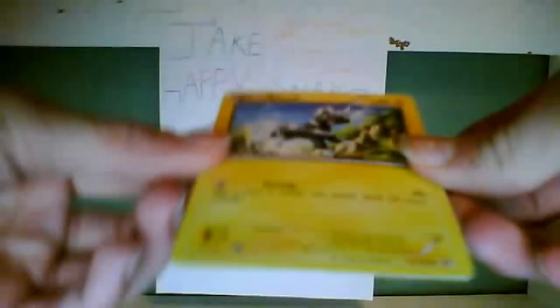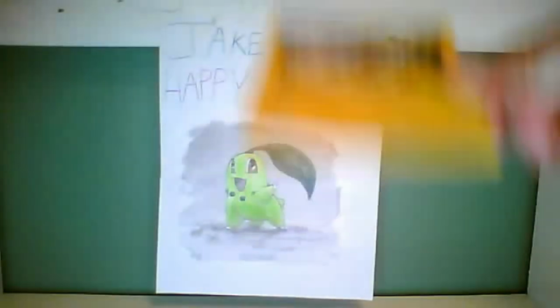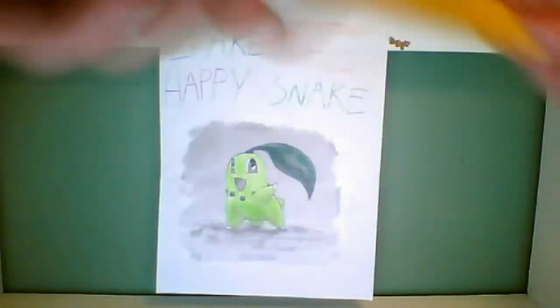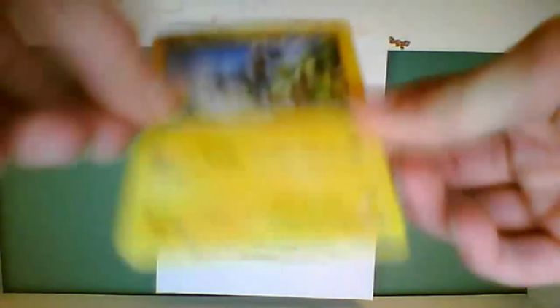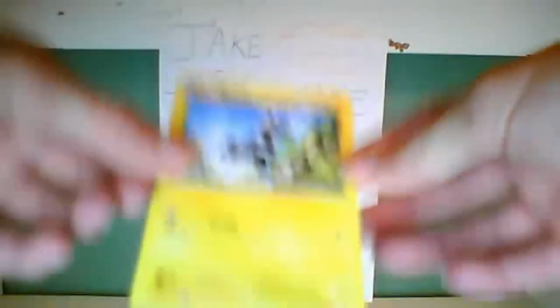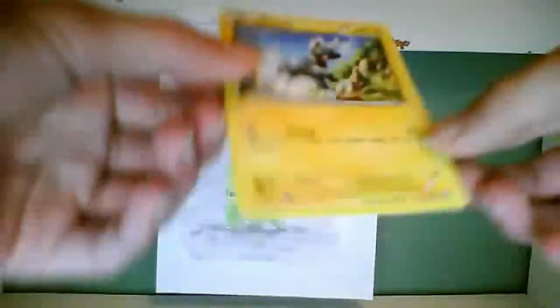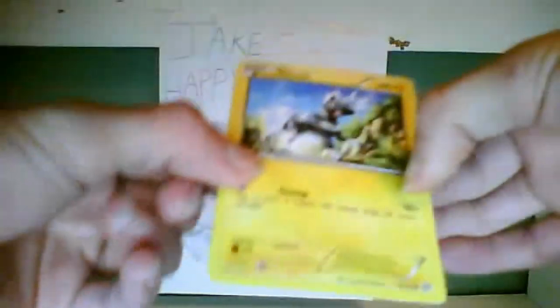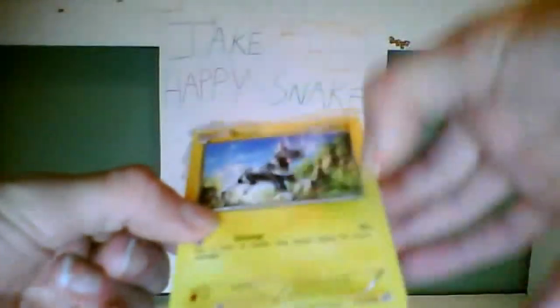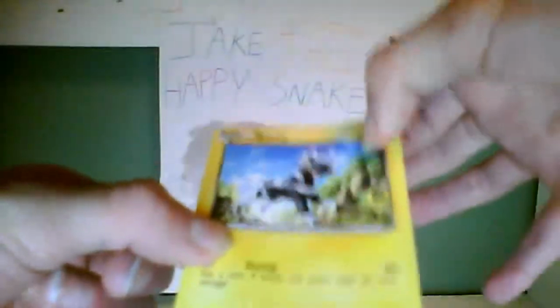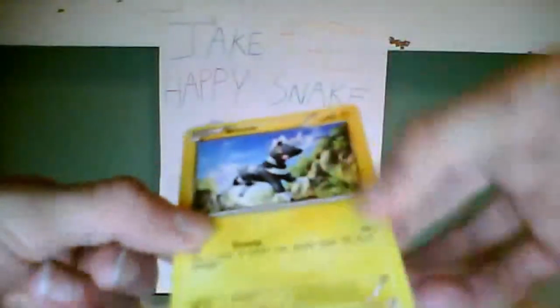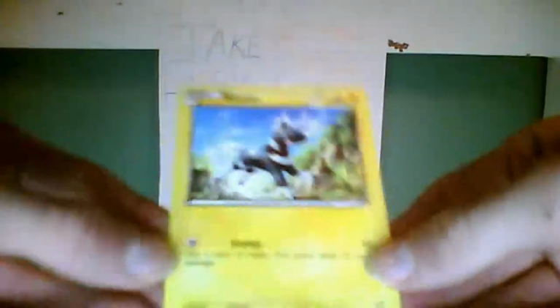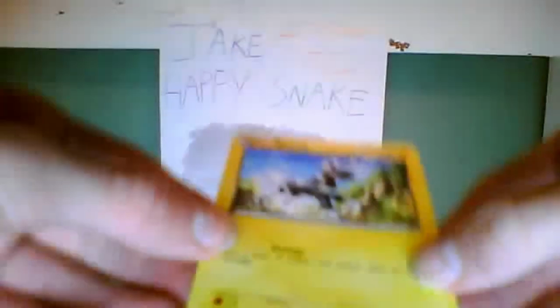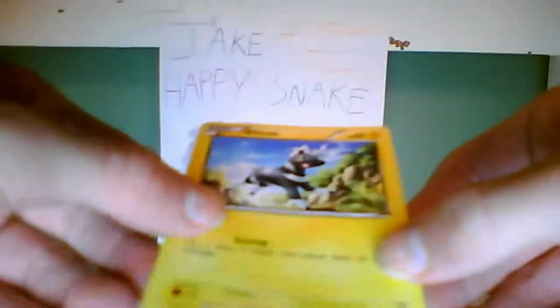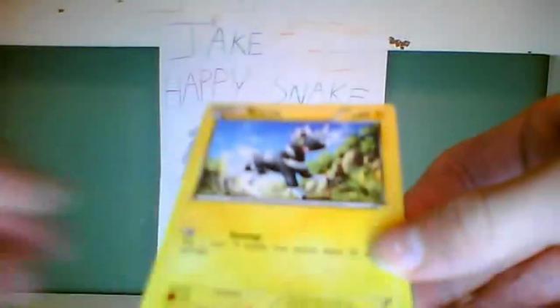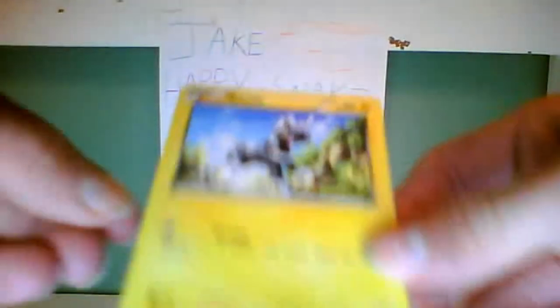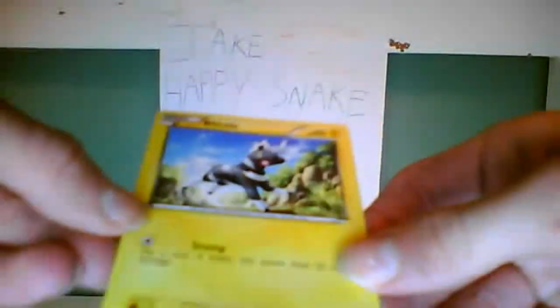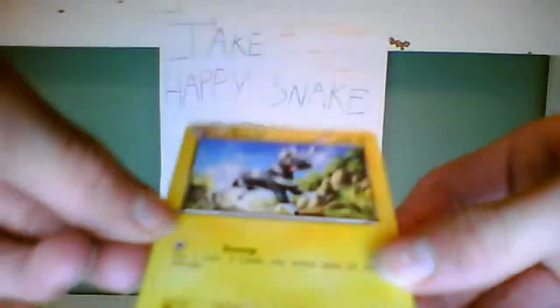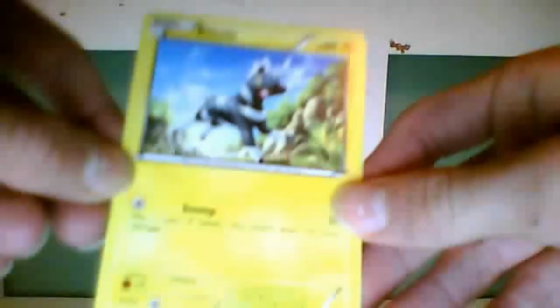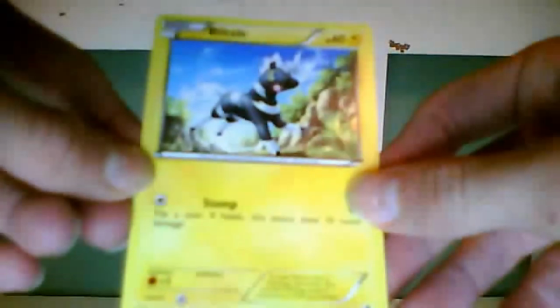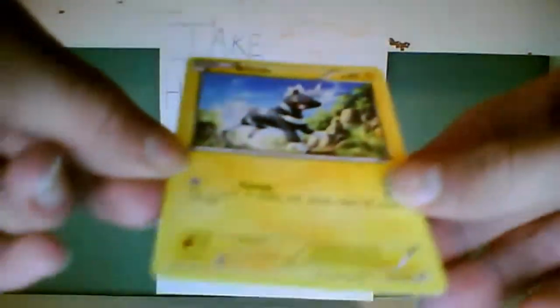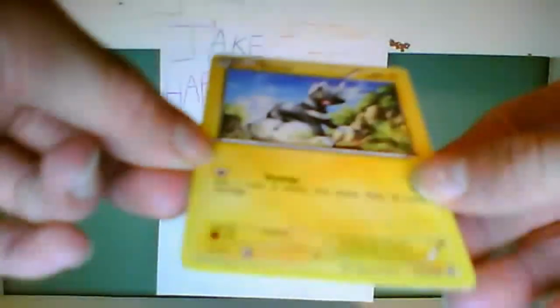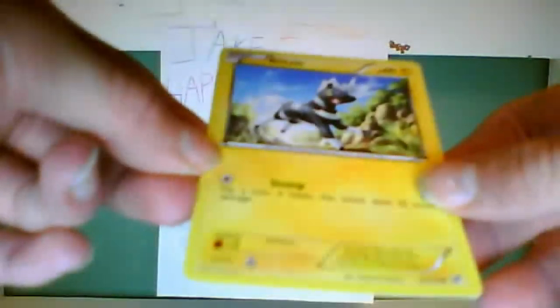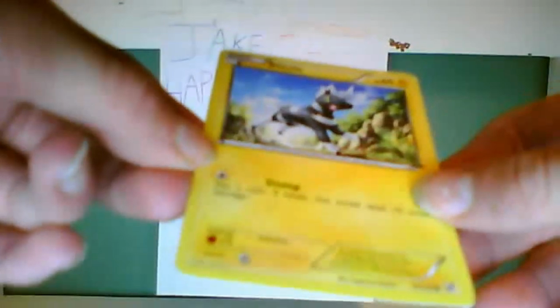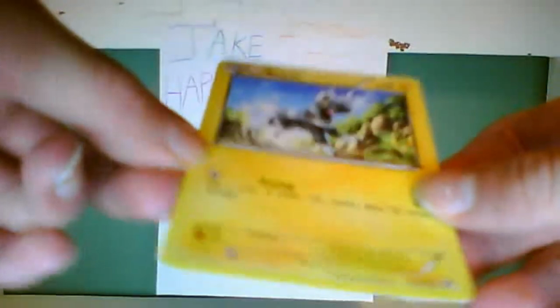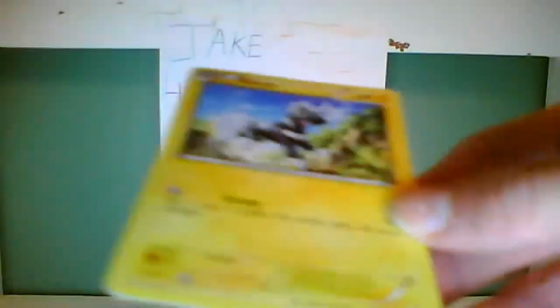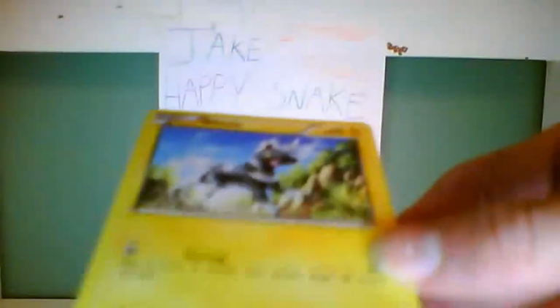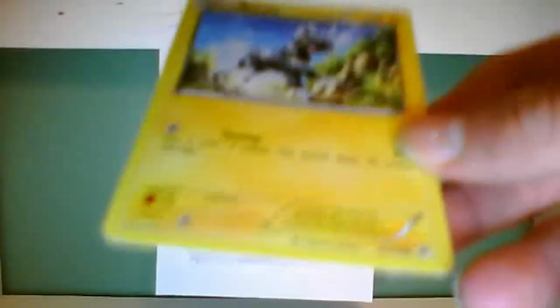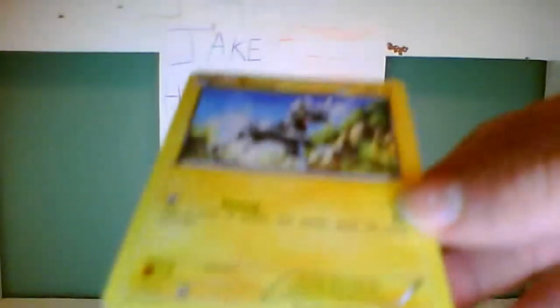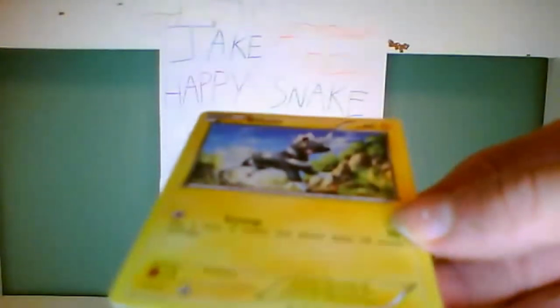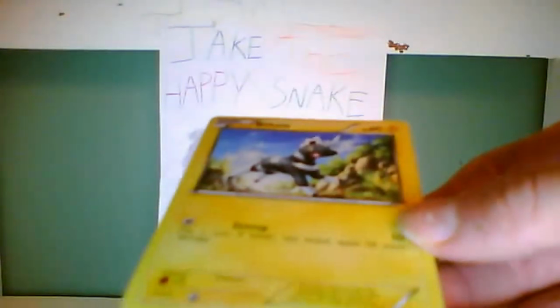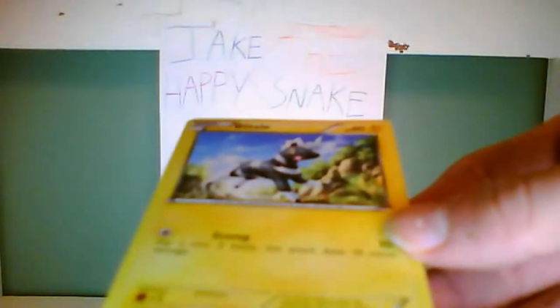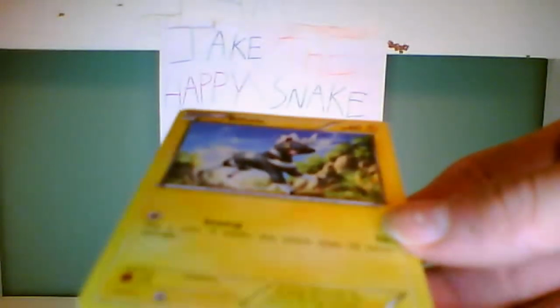Today's Pokemon Card Review is a Blitzle. It's from the Black and White set, it's an Electric-type Pokemon, it has 60 HP, its Pokédex number is 522, it's the Electrified Pokemon, height is 2 foot 7, and its weight is 65.7 pounds.